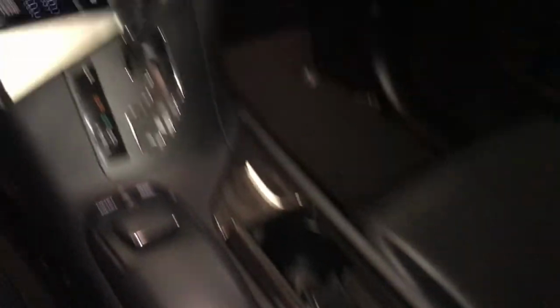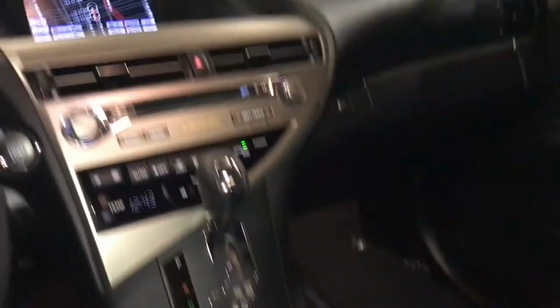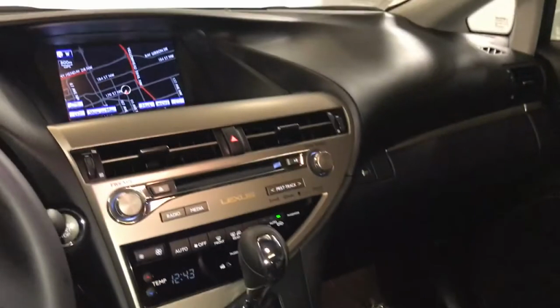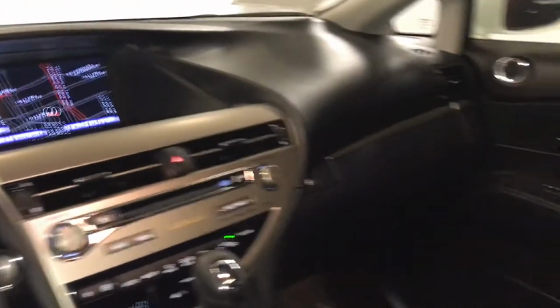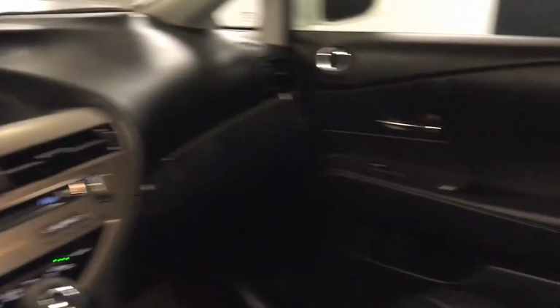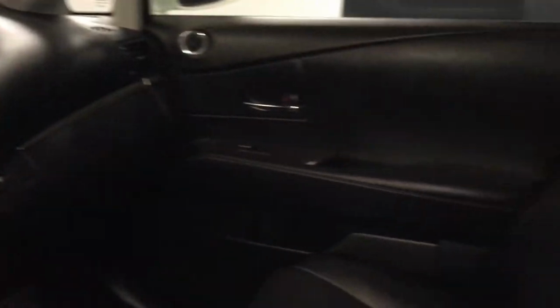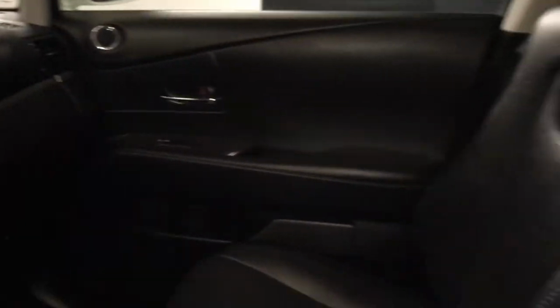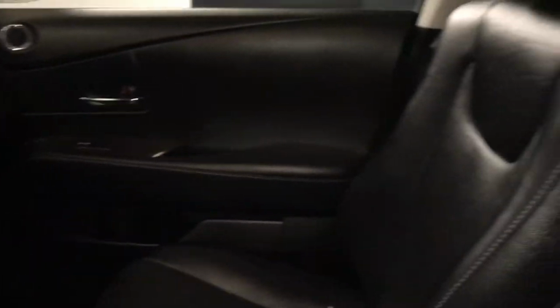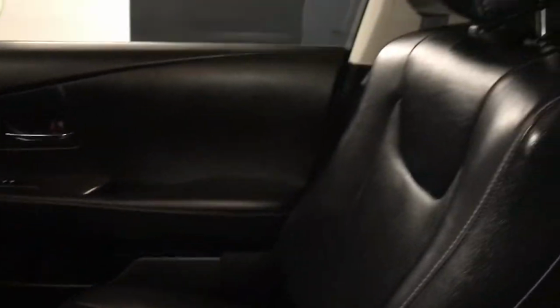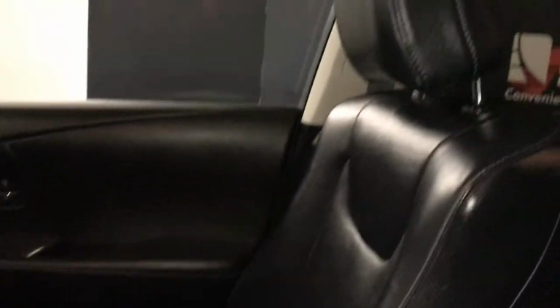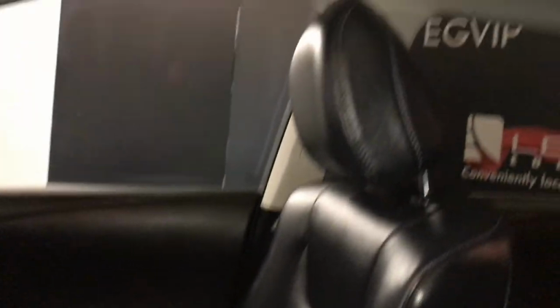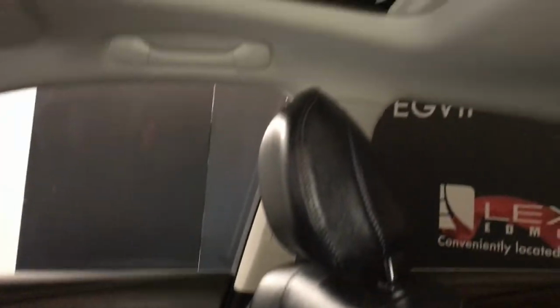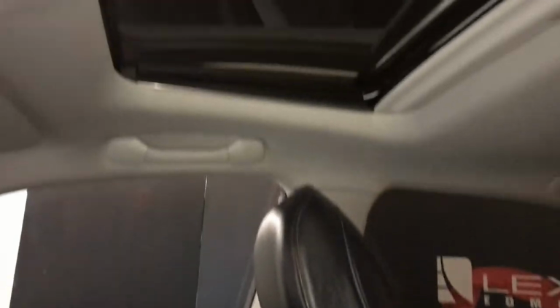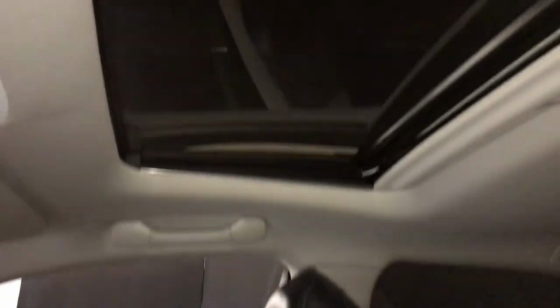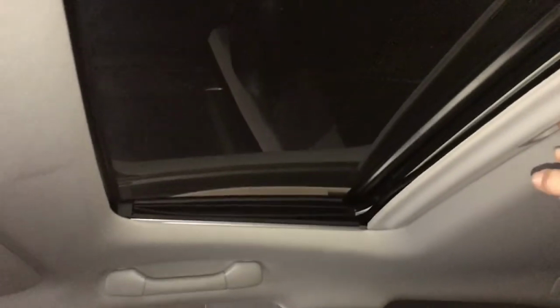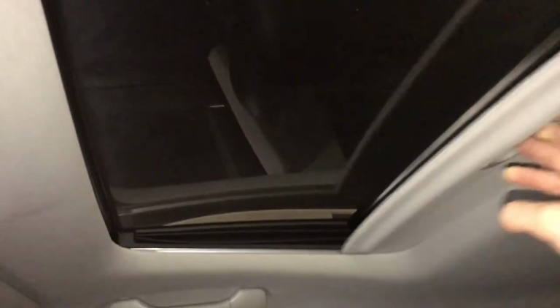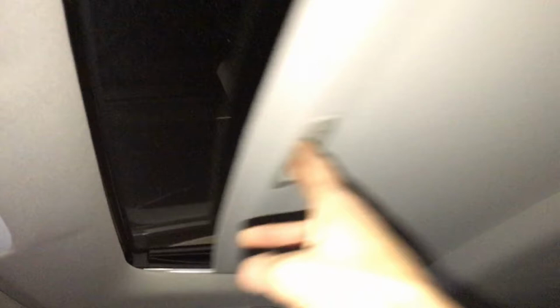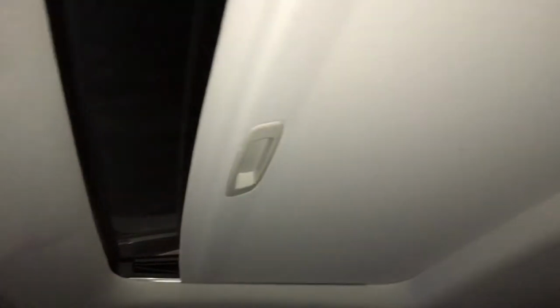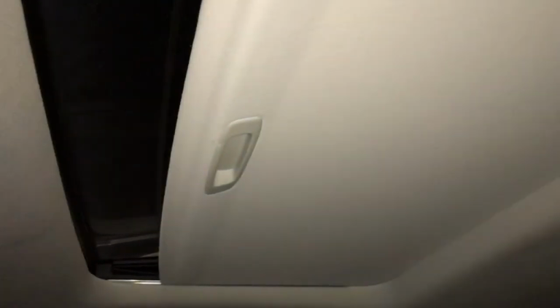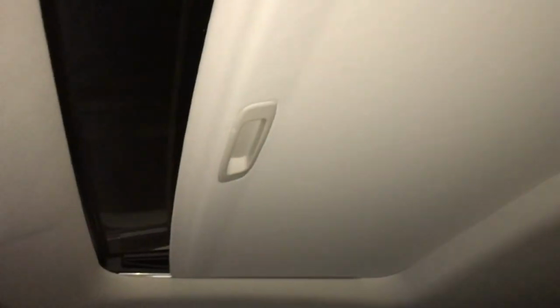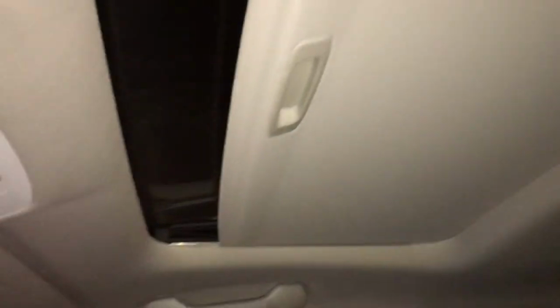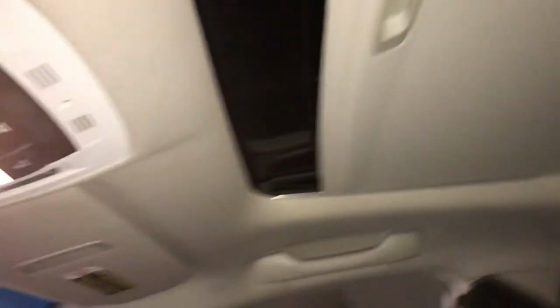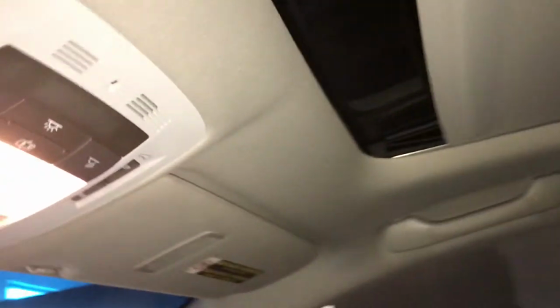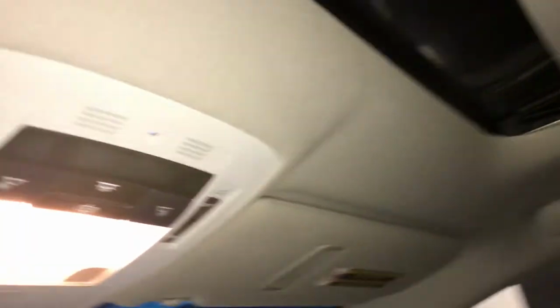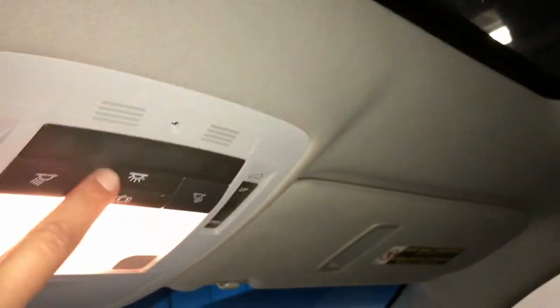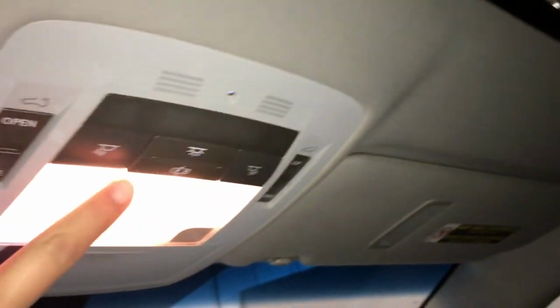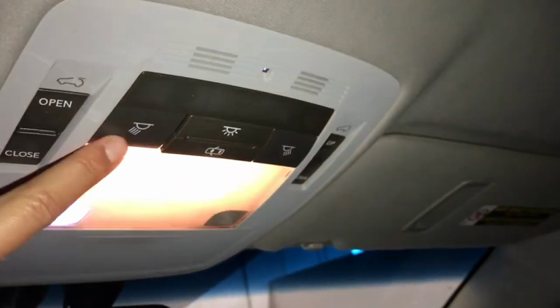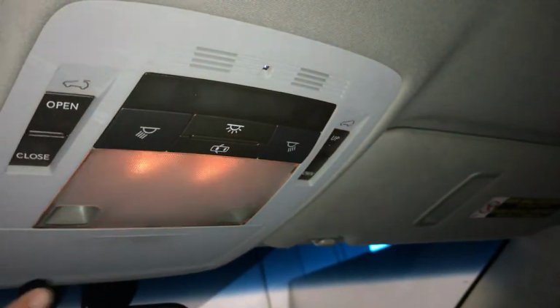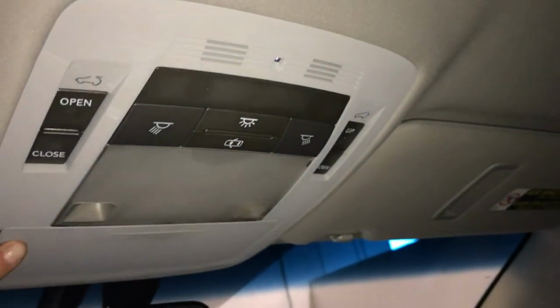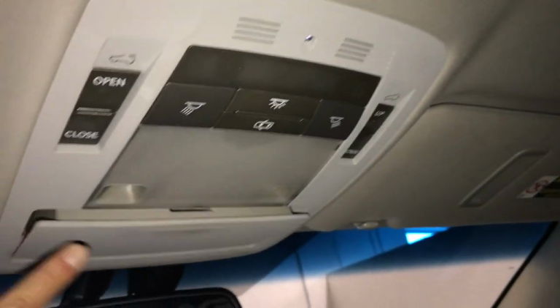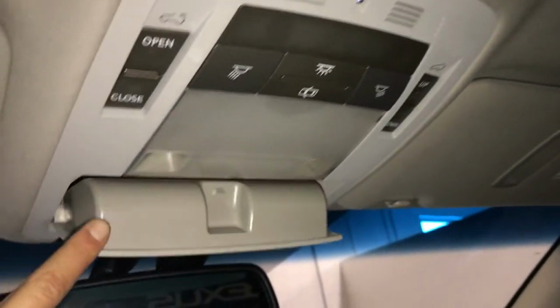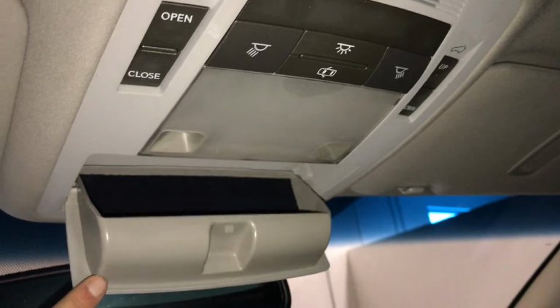Lockable glove compartment. Power tilt and sliding sunroof with a sun shade. Sunglass holder.